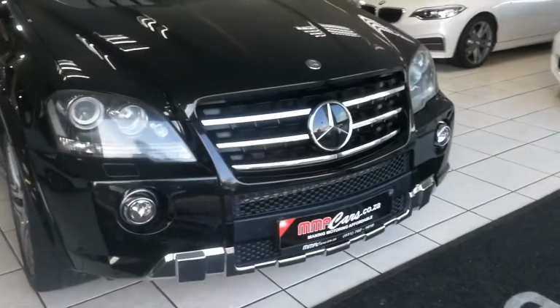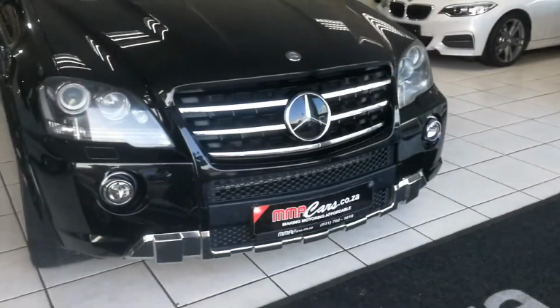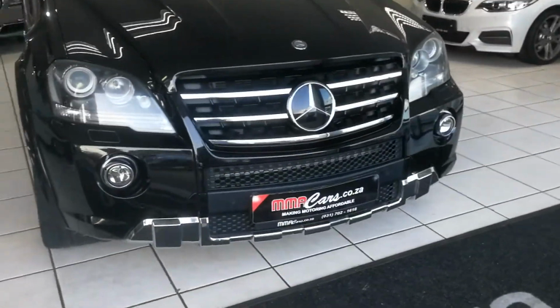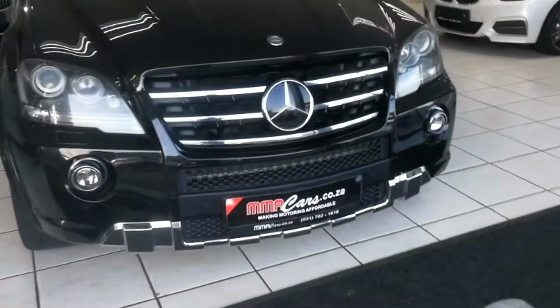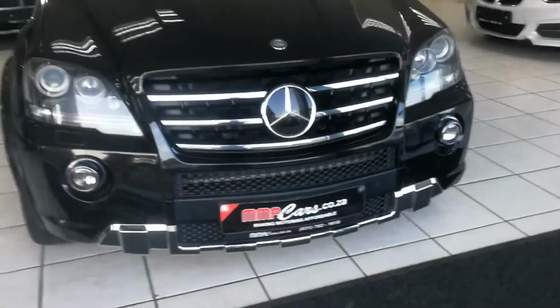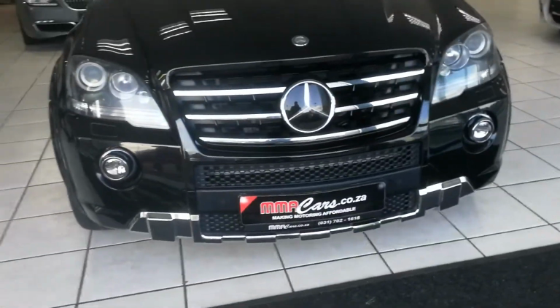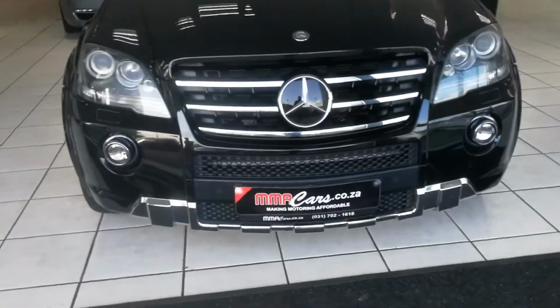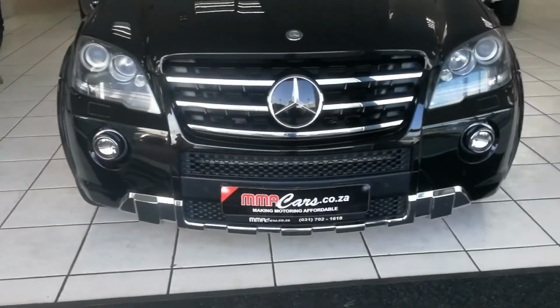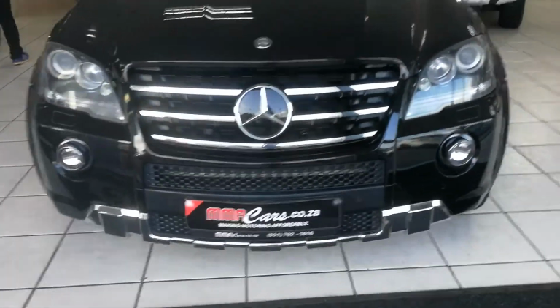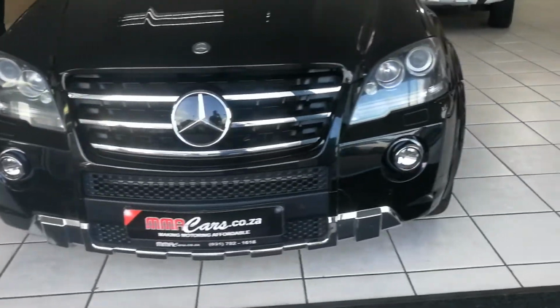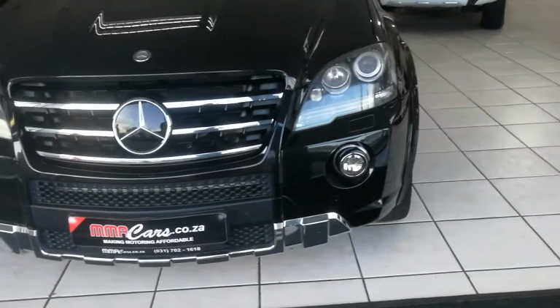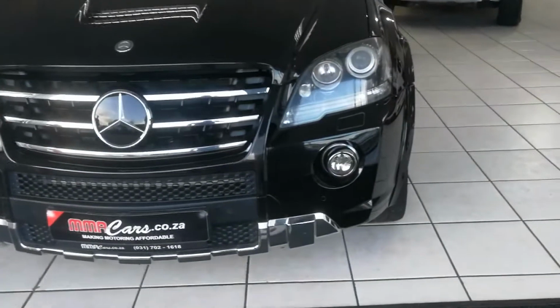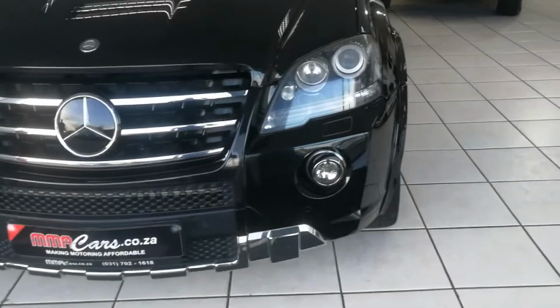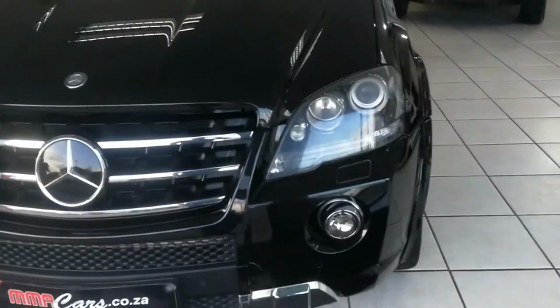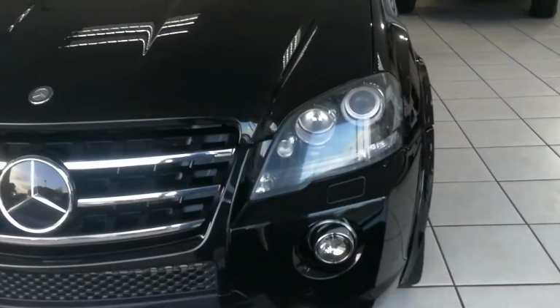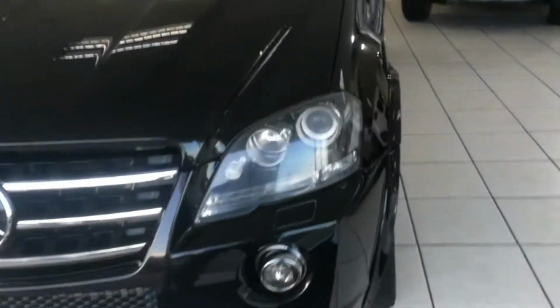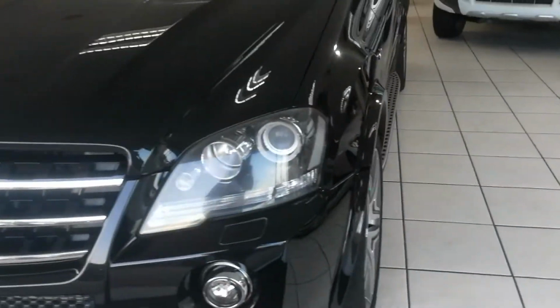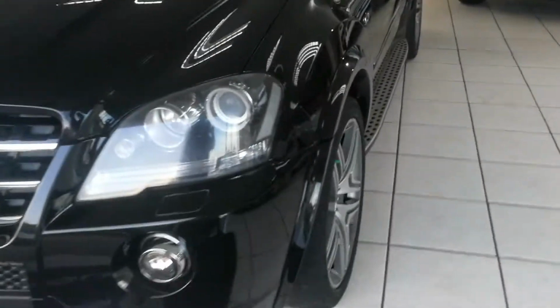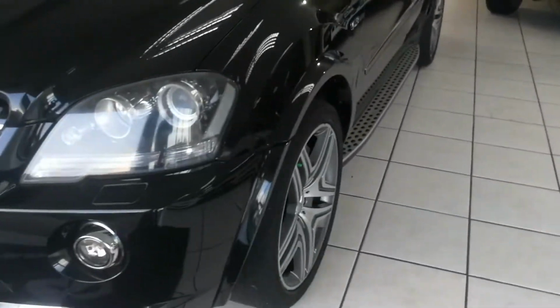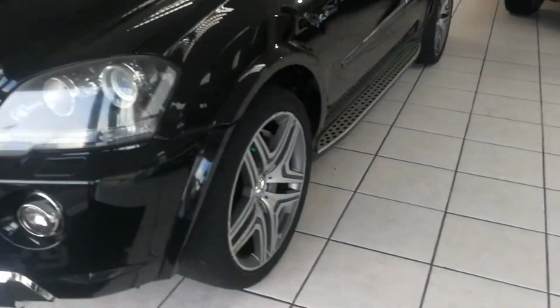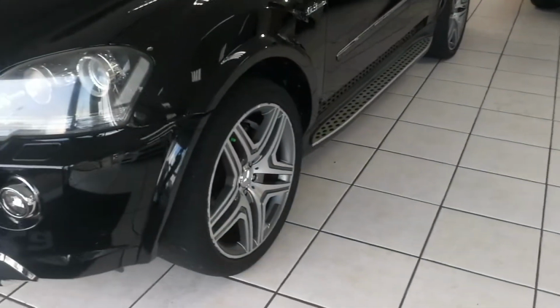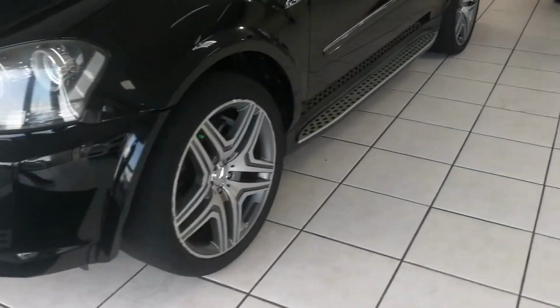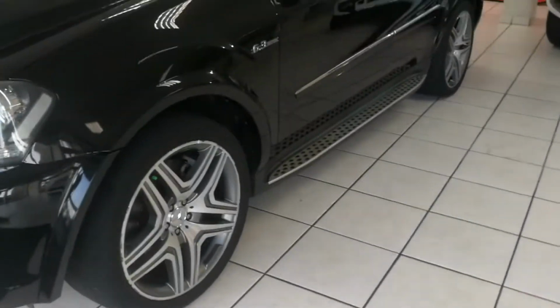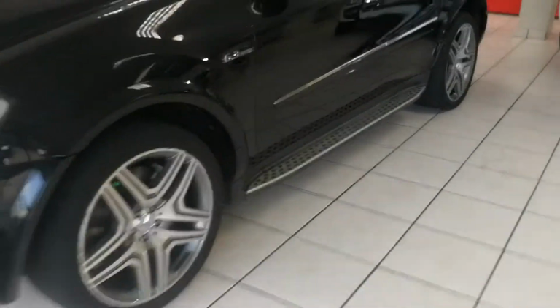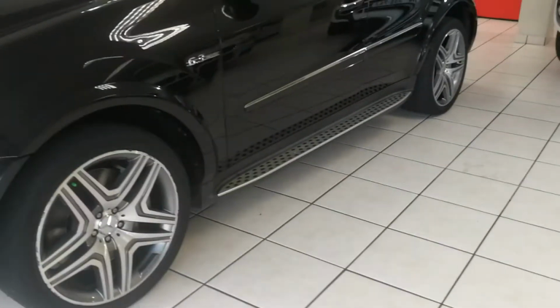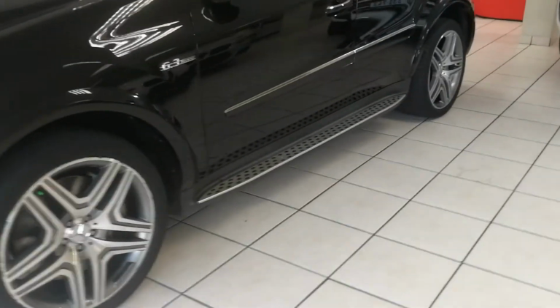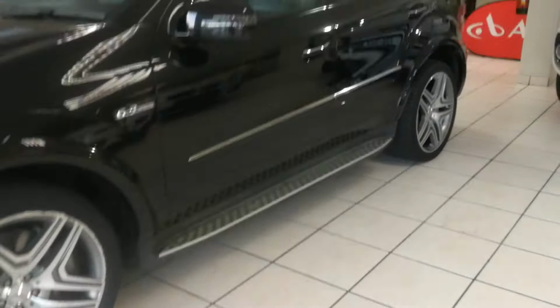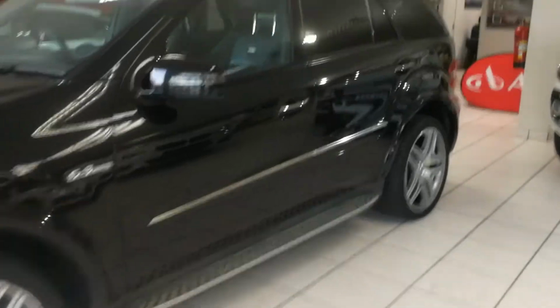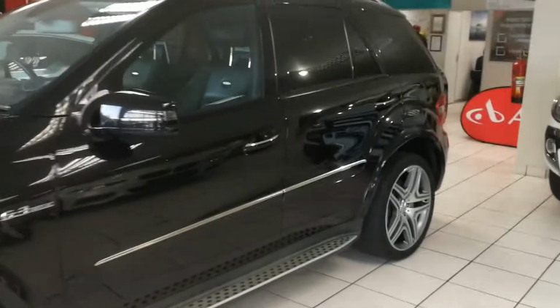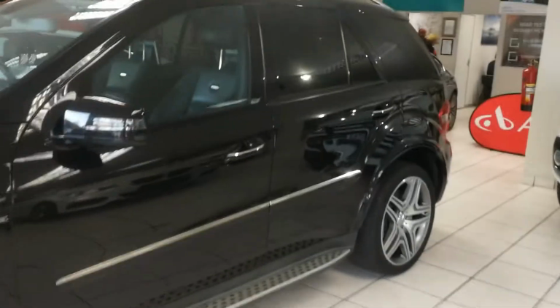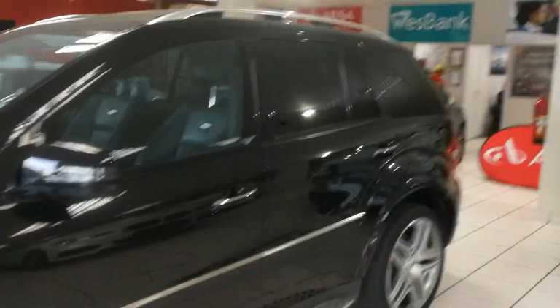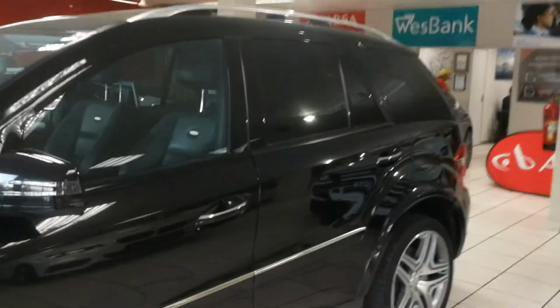Automatic Xenon headlights, front park distance control, front fog lights. The vehicle has full service history with the agents, only 131,000 km, with side steps and rear privacy glass.